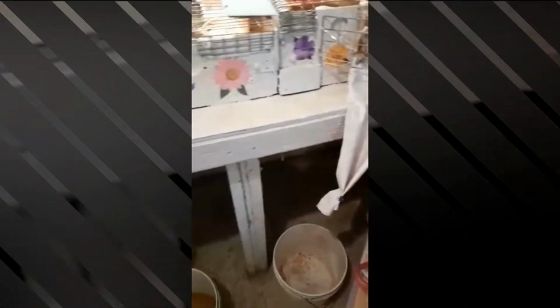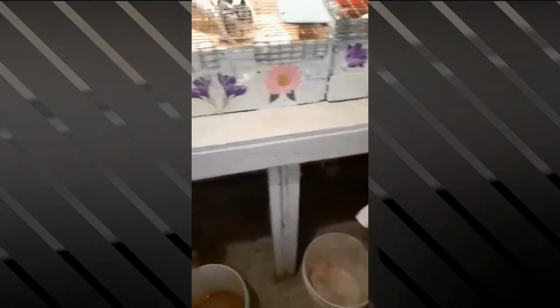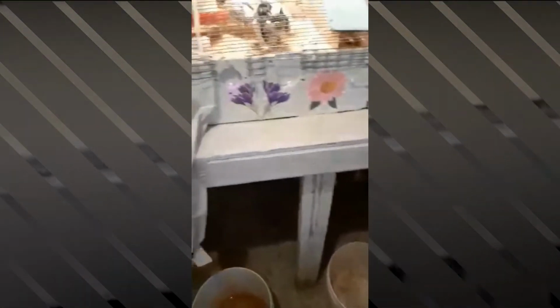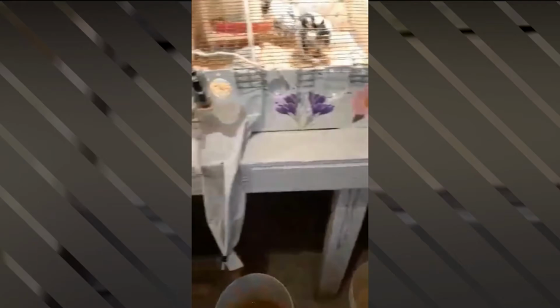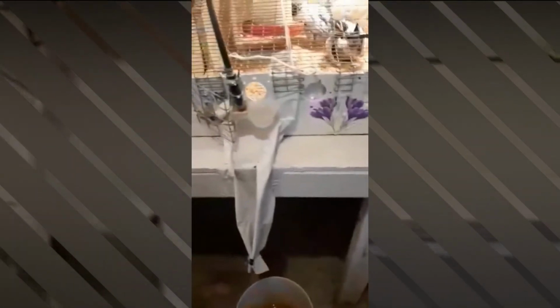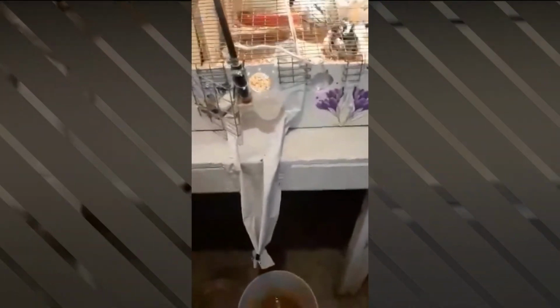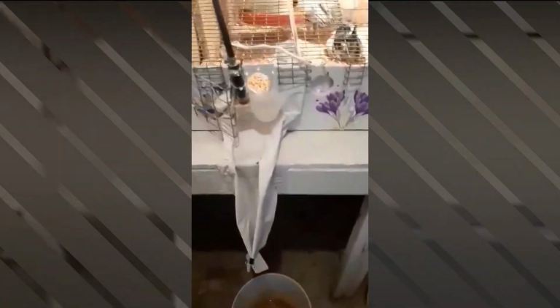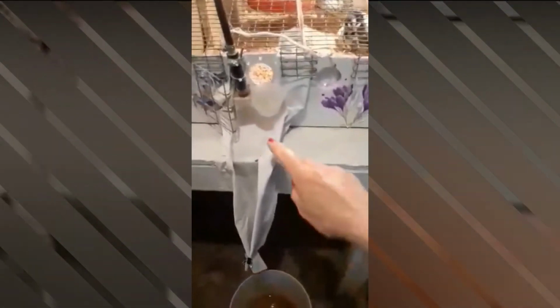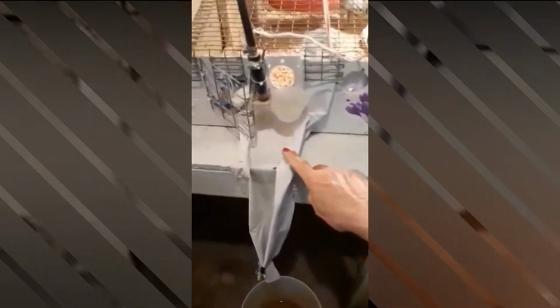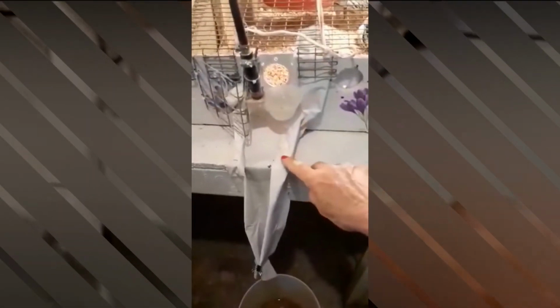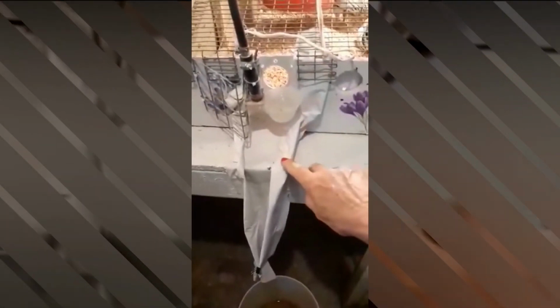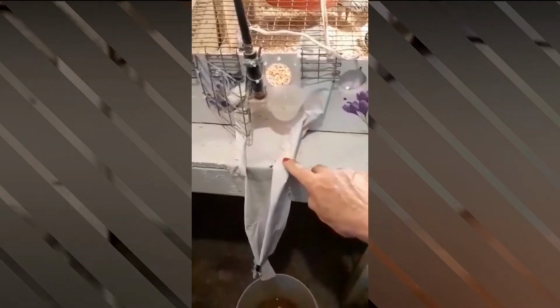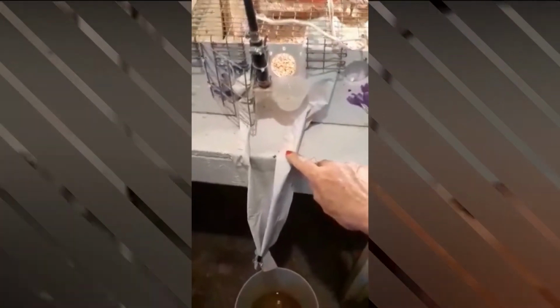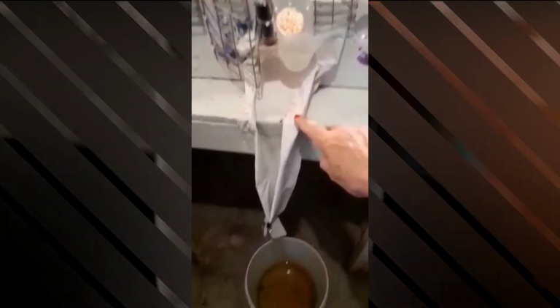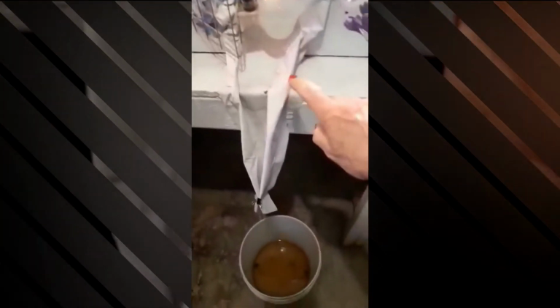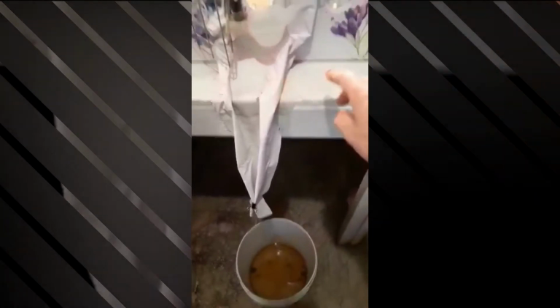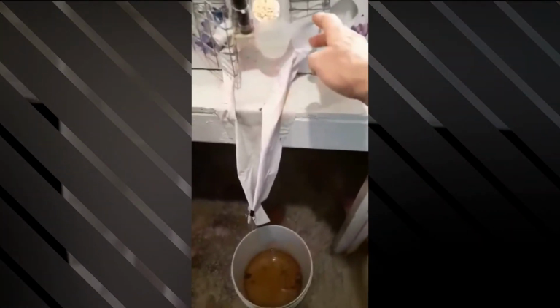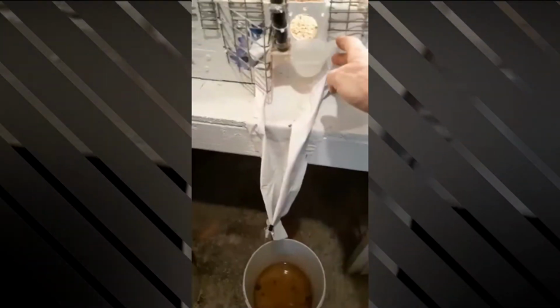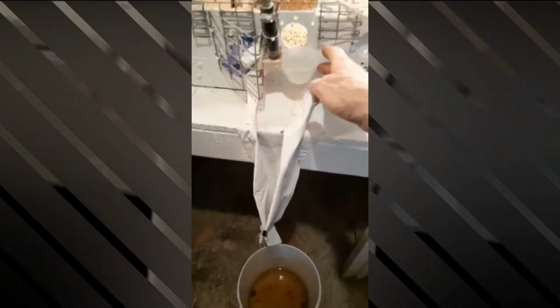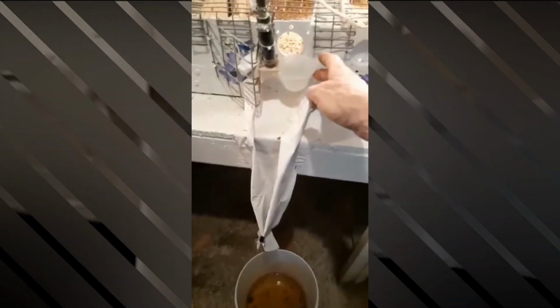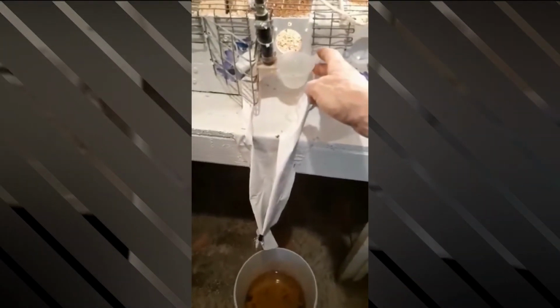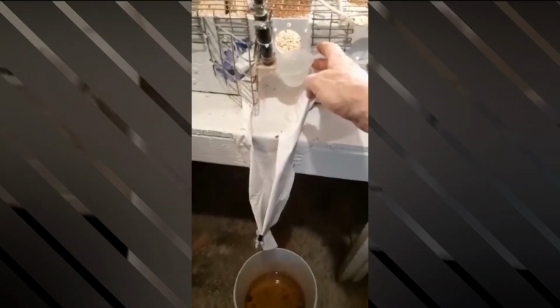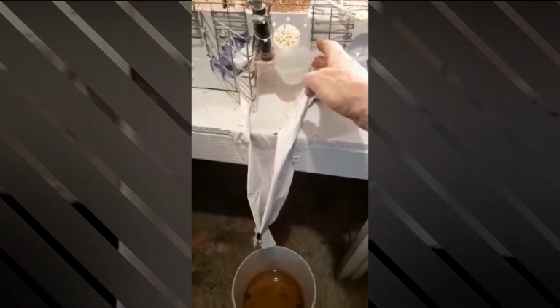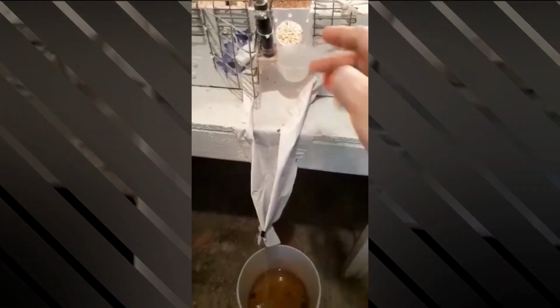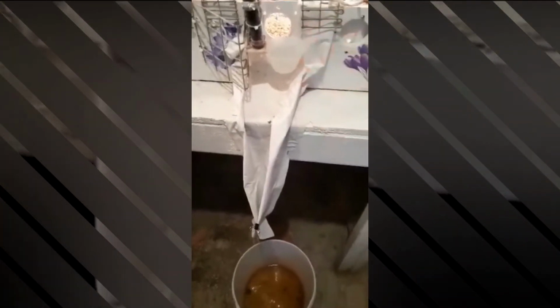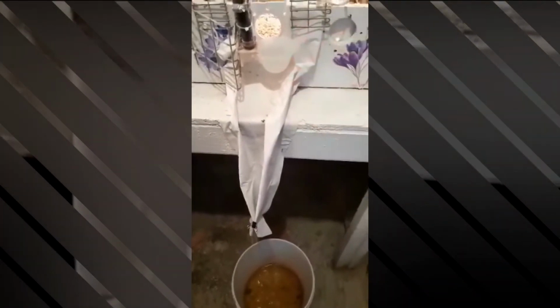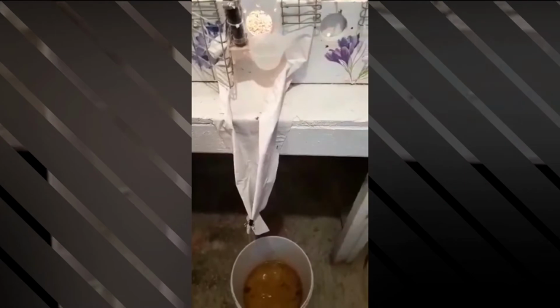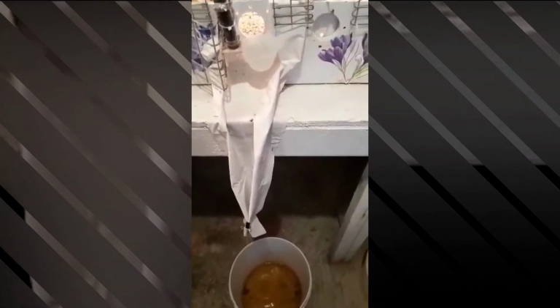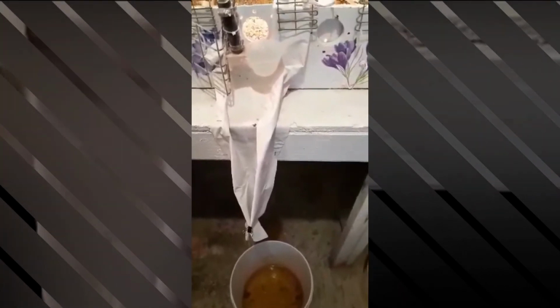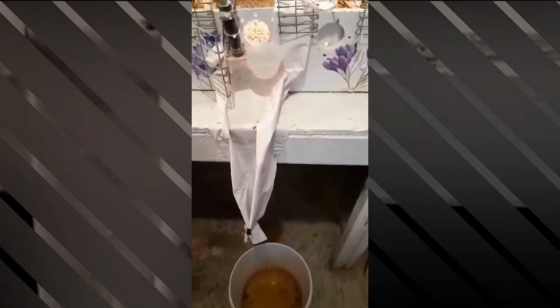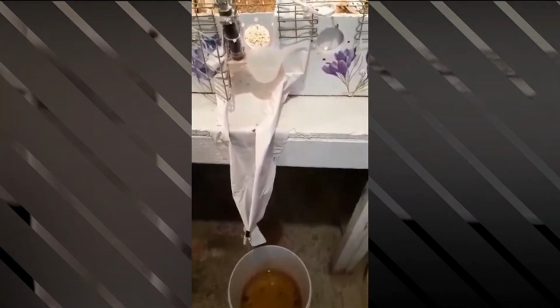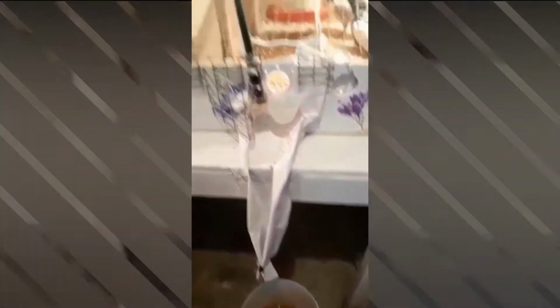The automatic waterers — I have these little trough things here that go down to a drip bucket, because when these waterers fill, they also drip and I don't want them dripping on the floor.